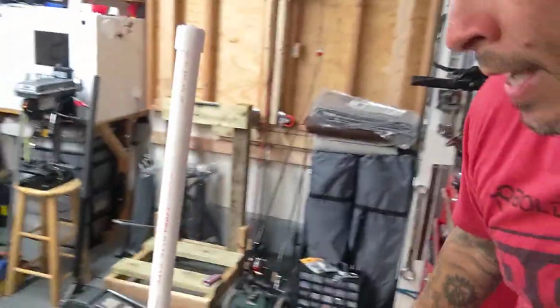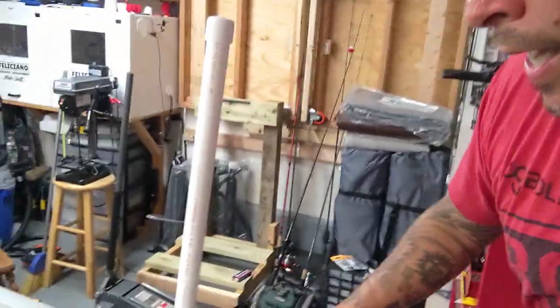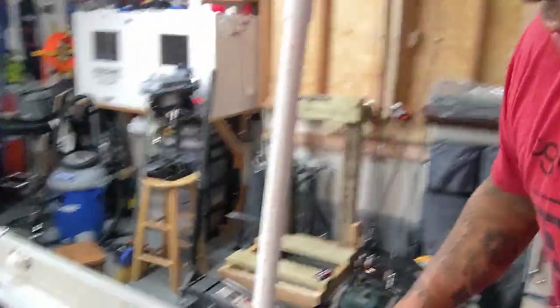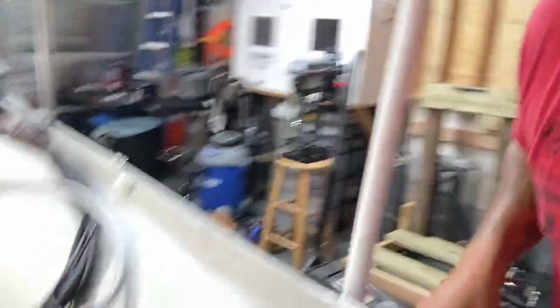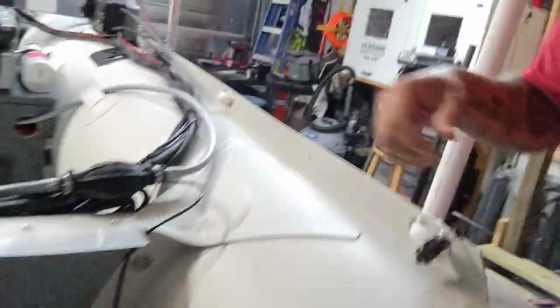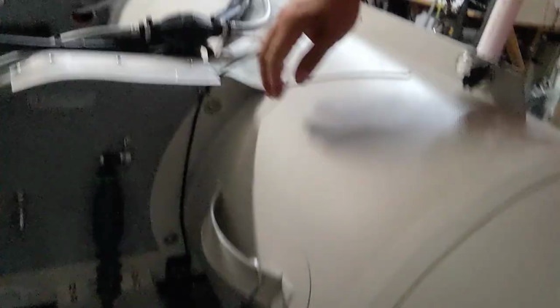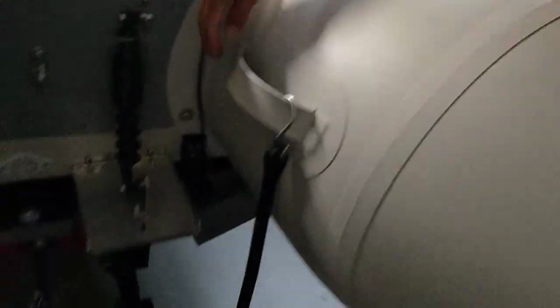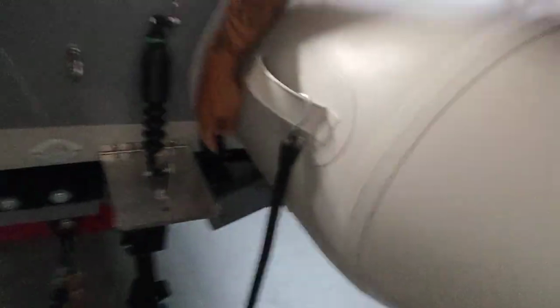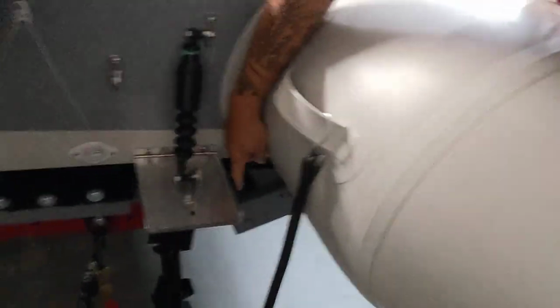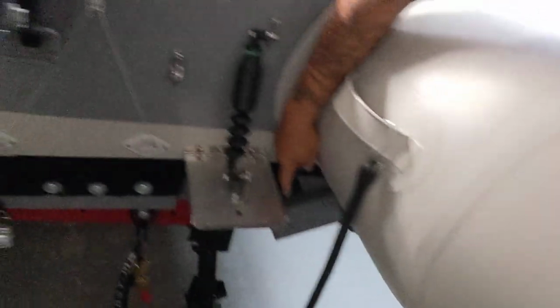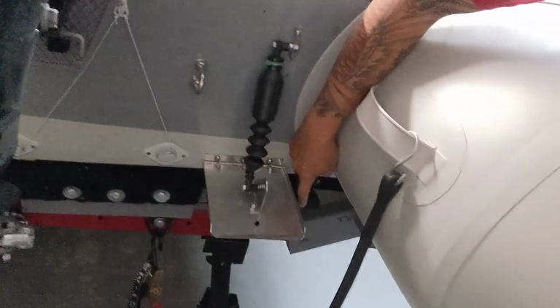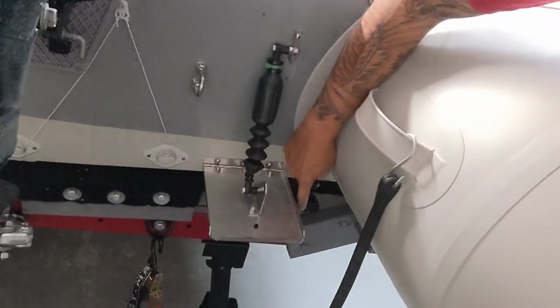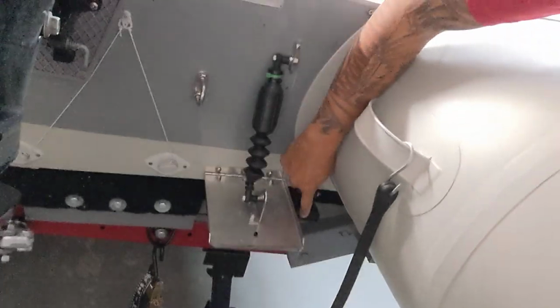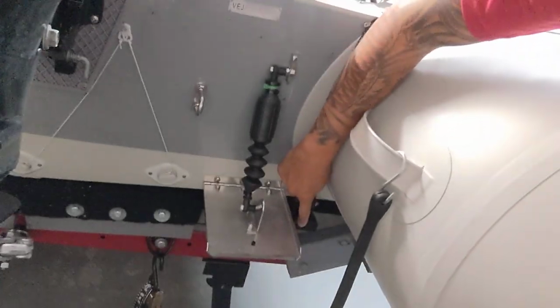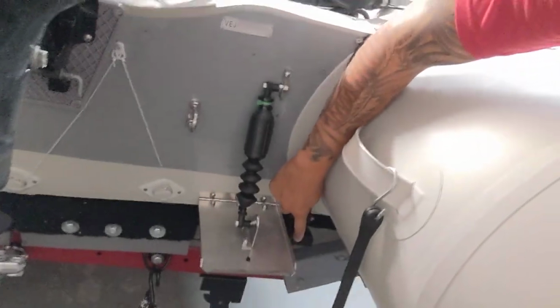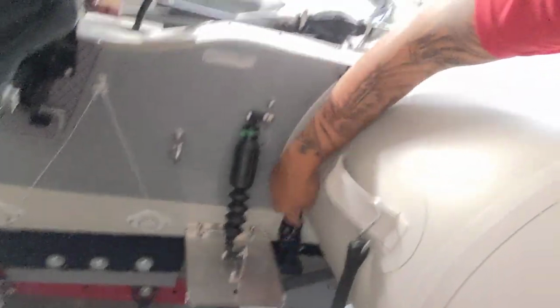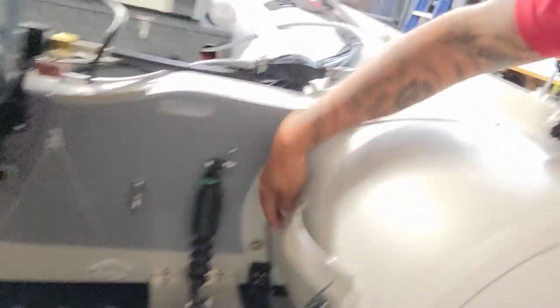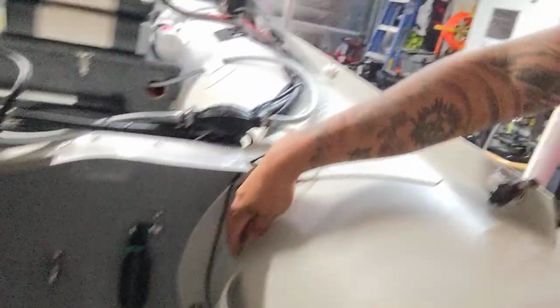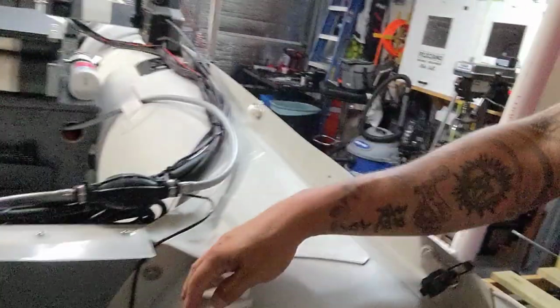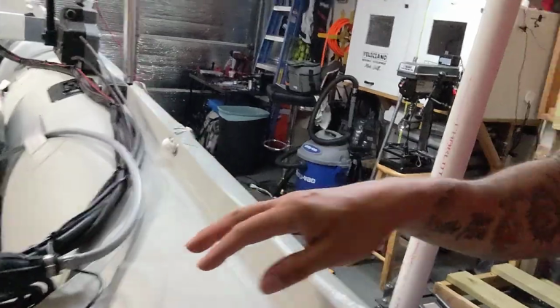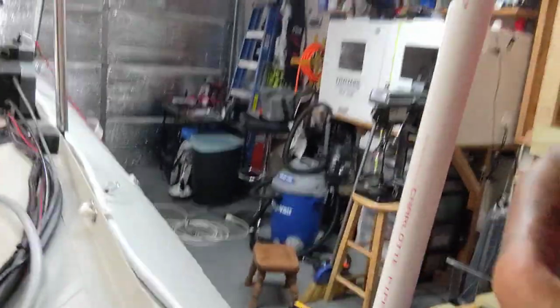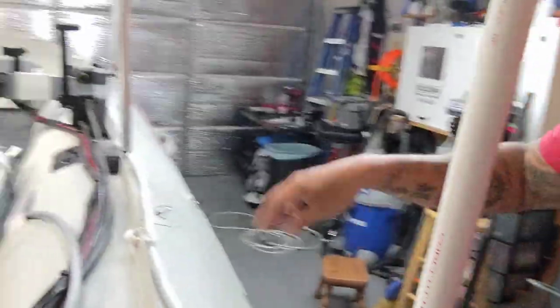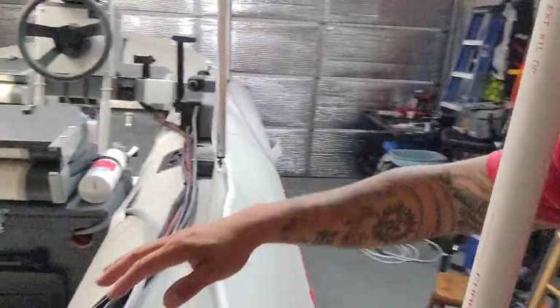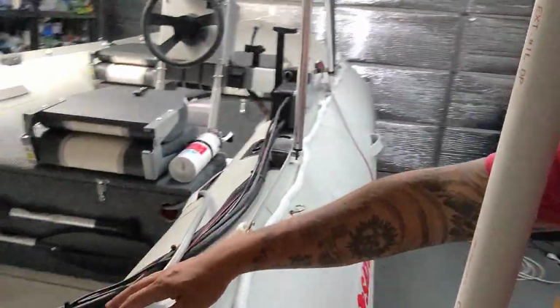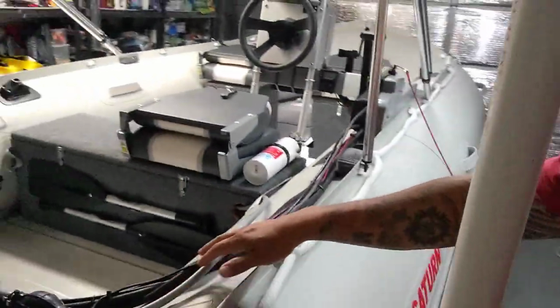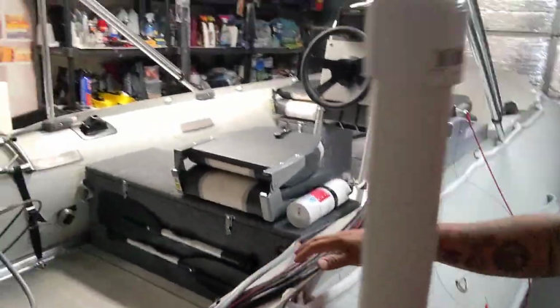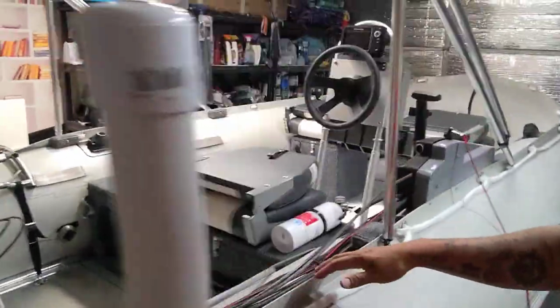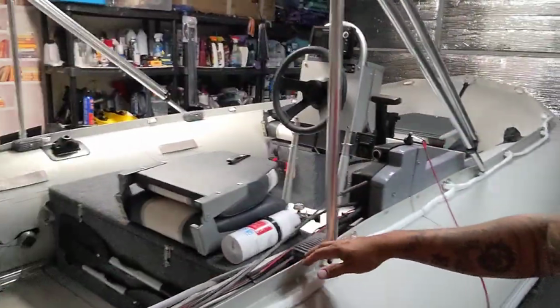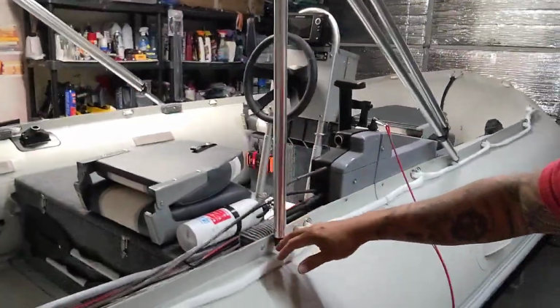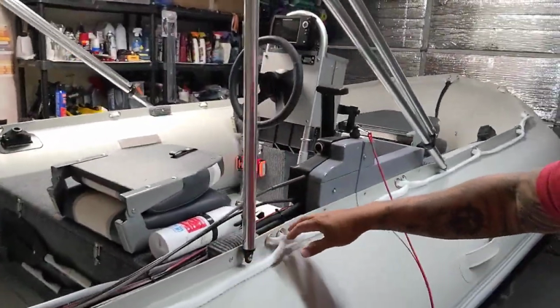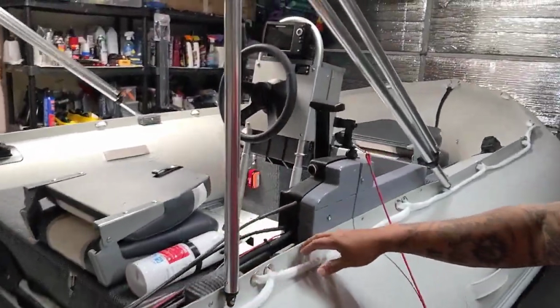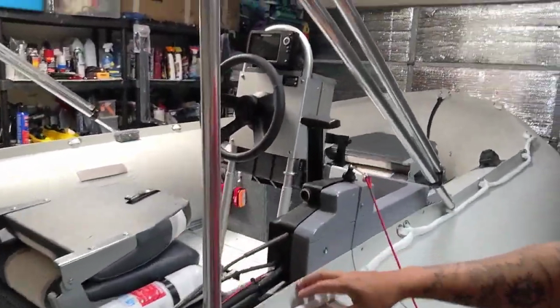I also have a transducer right here for the fish finder, installed in the back. All the wires run up the side — kept everything on one piece.